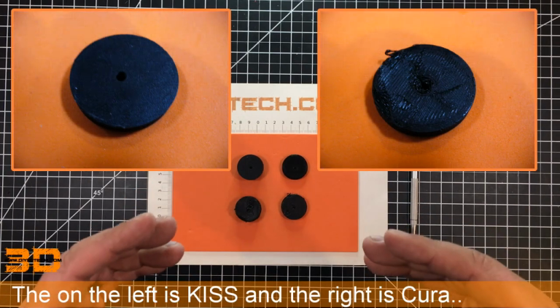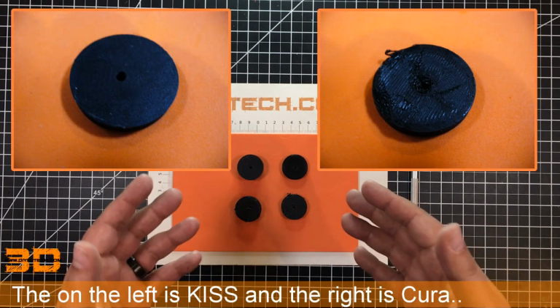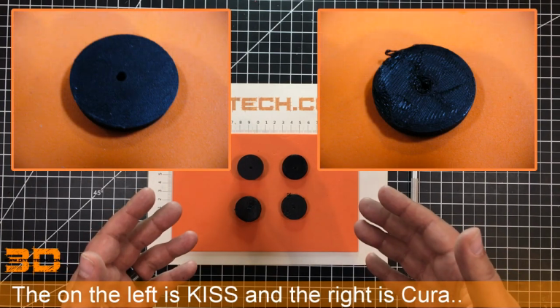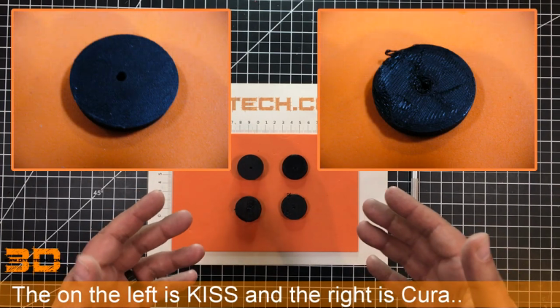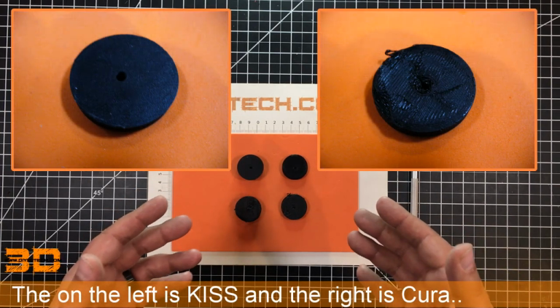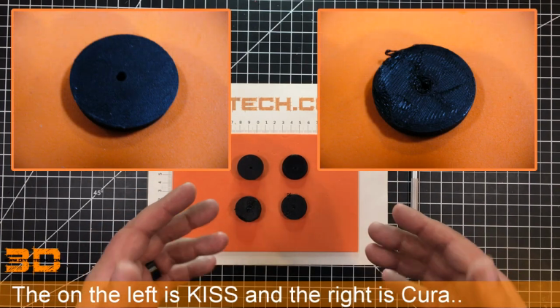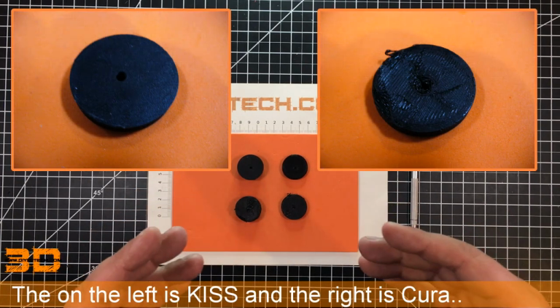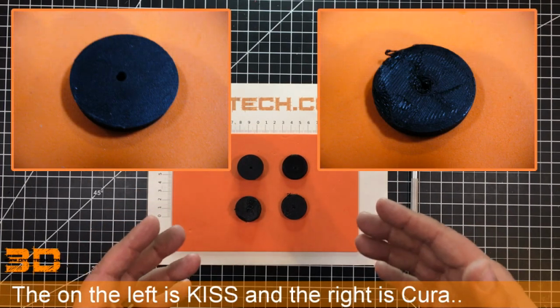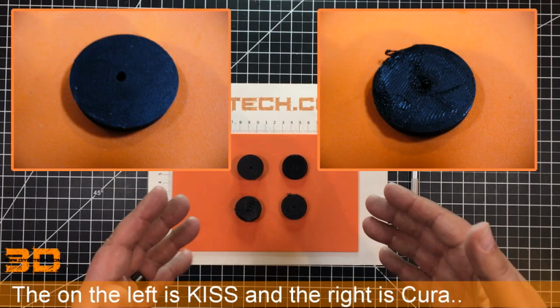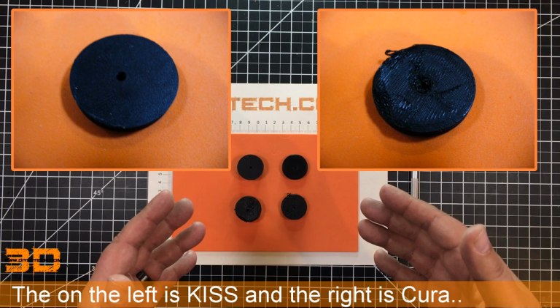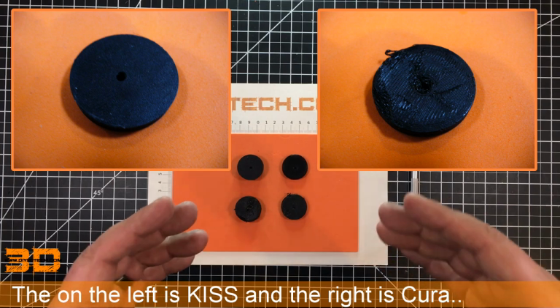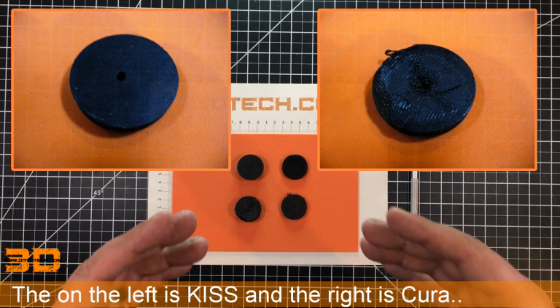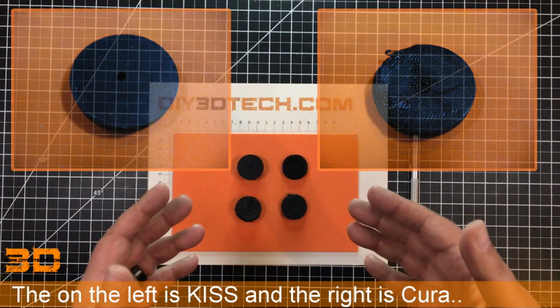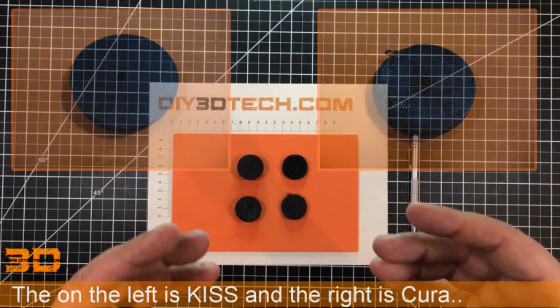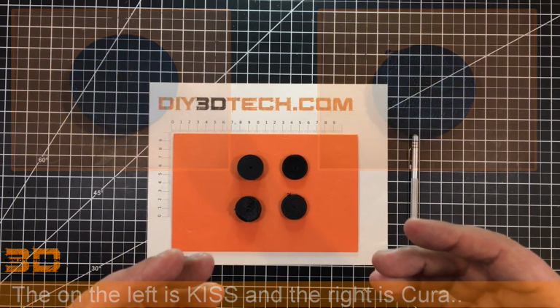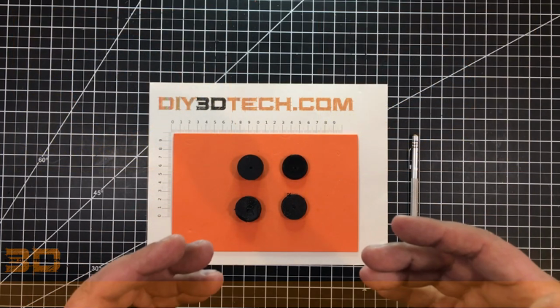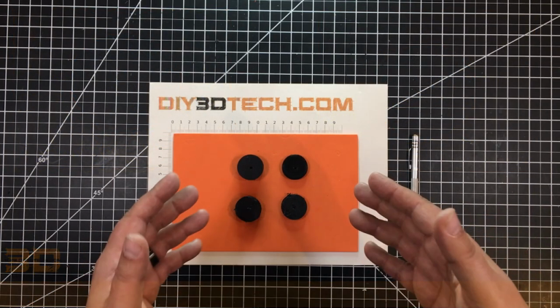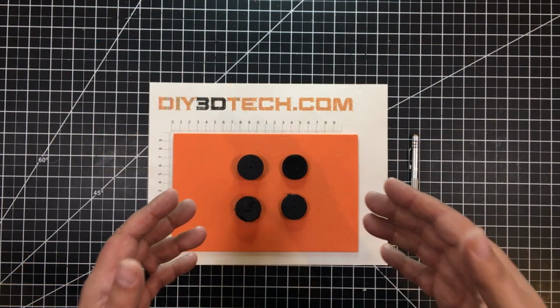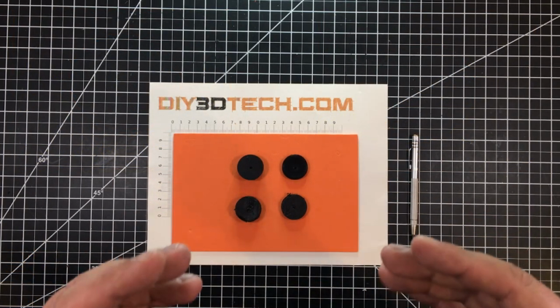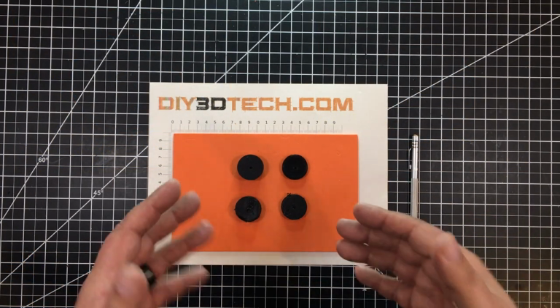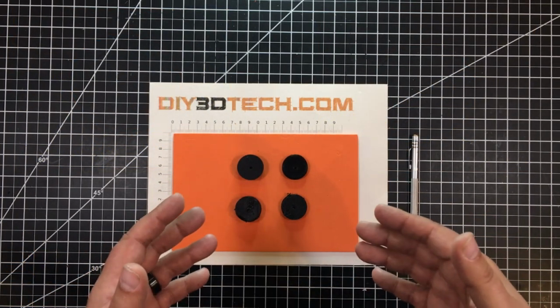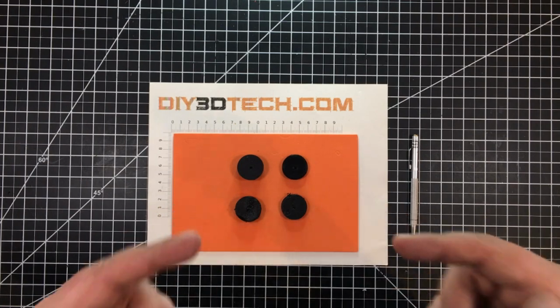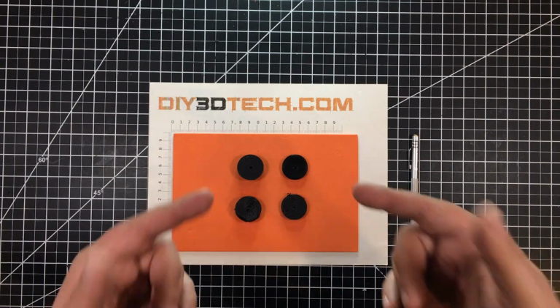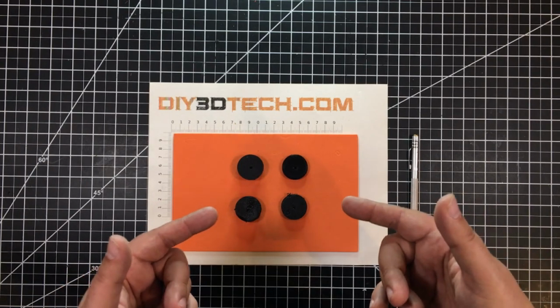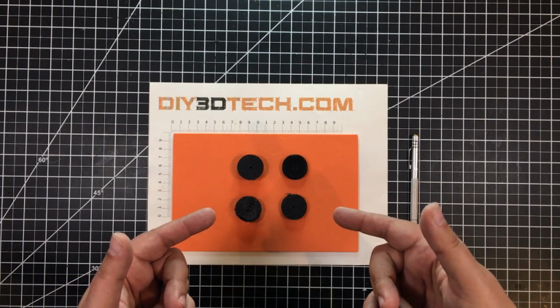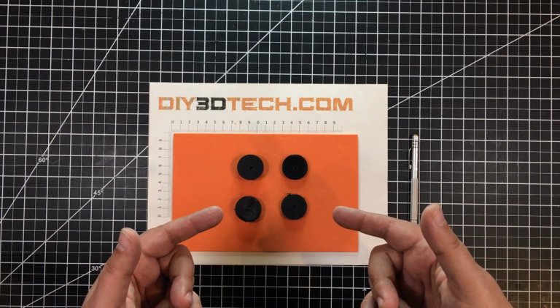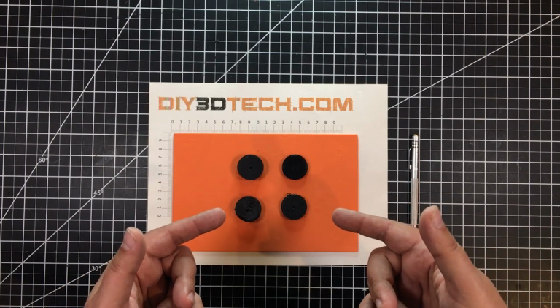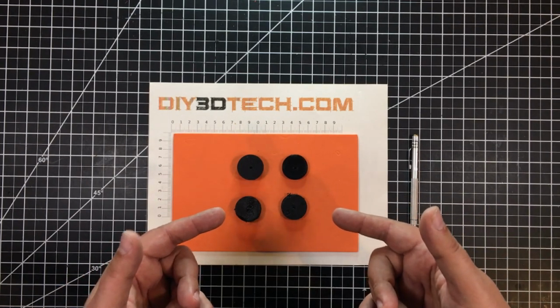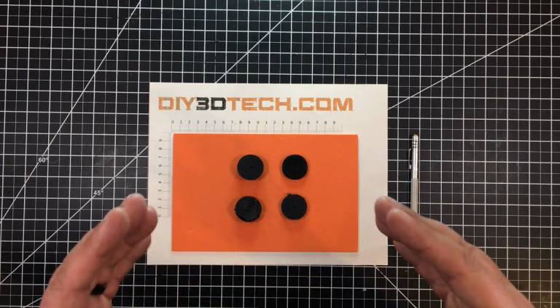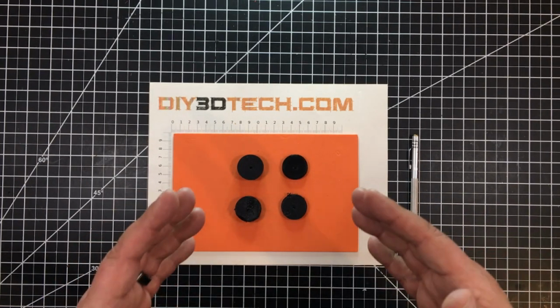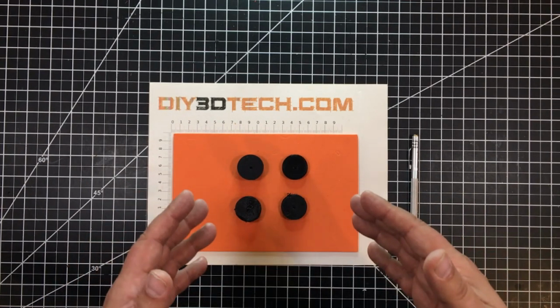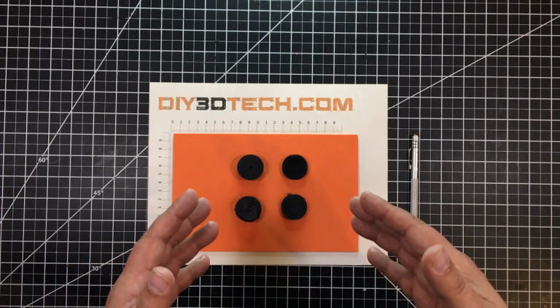This is what really frustrates me with the Cura Slicer. I like some of the things they've added in it — for example, being able to define supports, being able to do no supports. So they've added some good things, but these strange anomalies that keep happening are really, really frustrating.